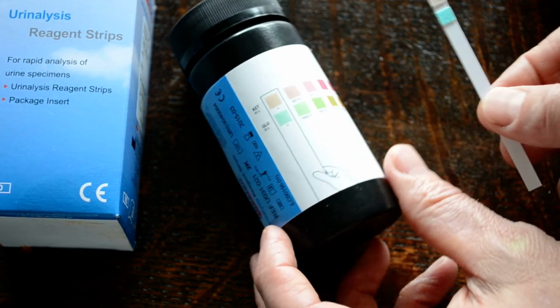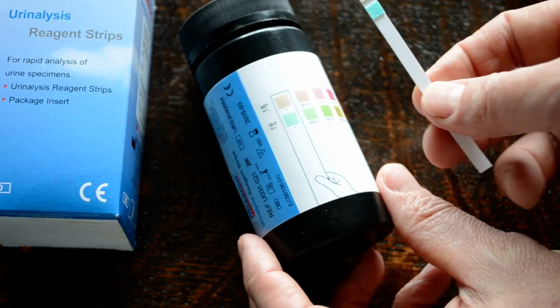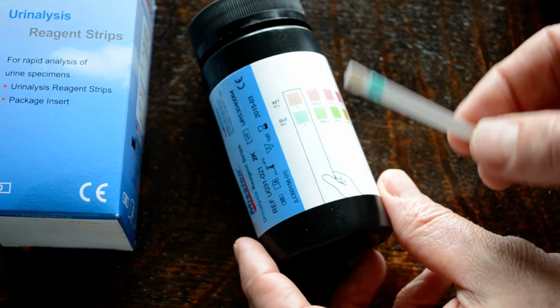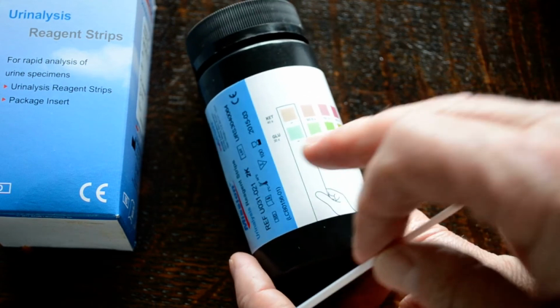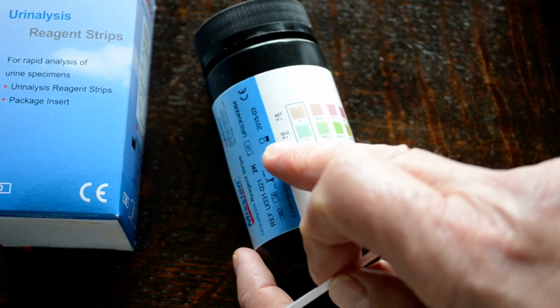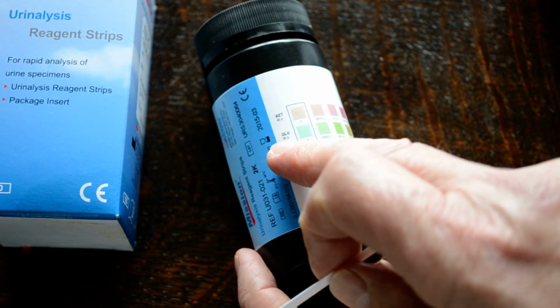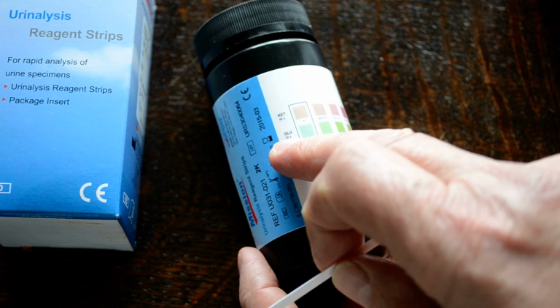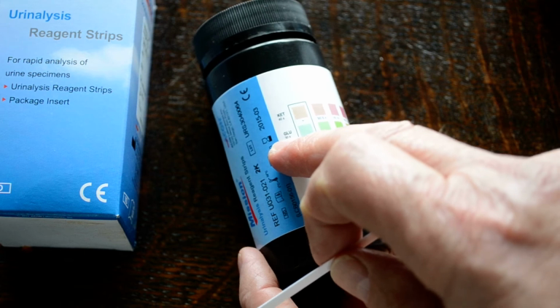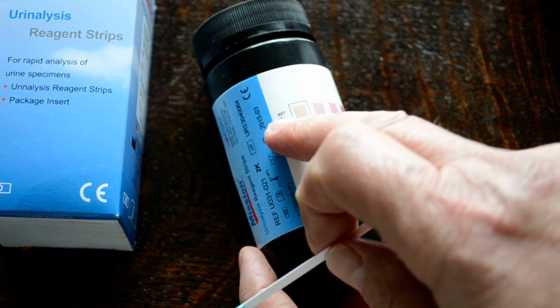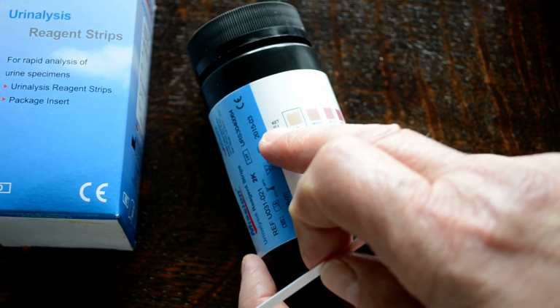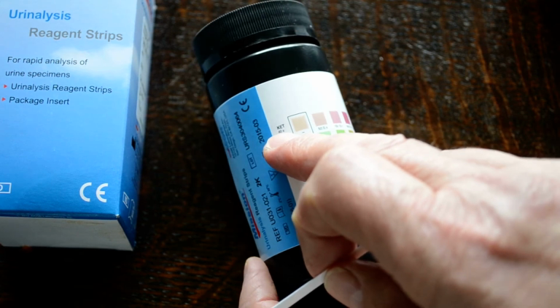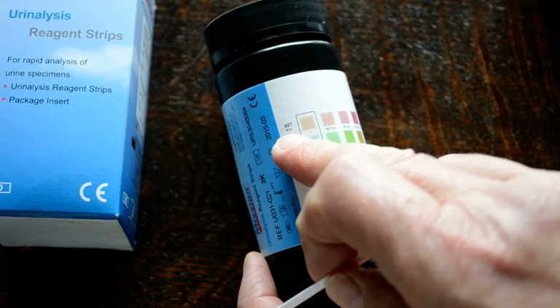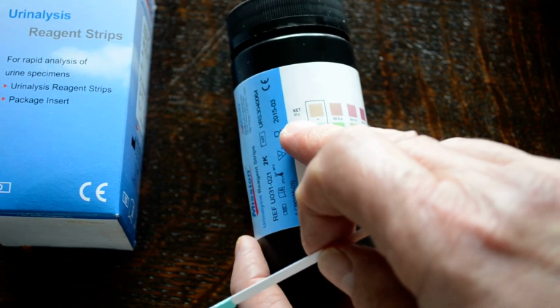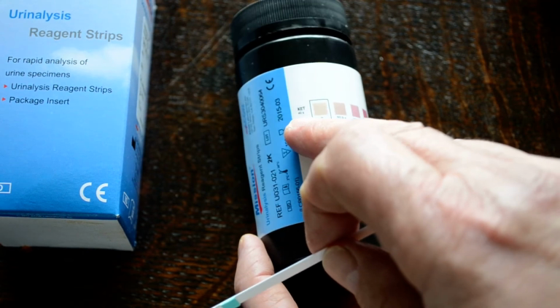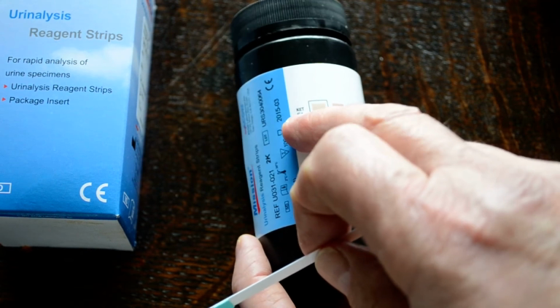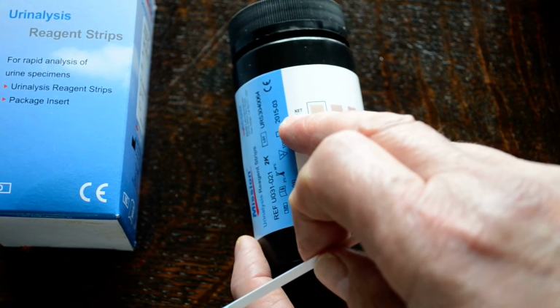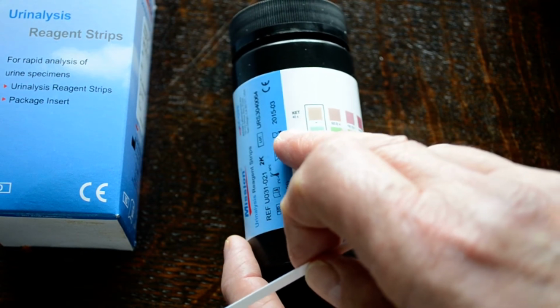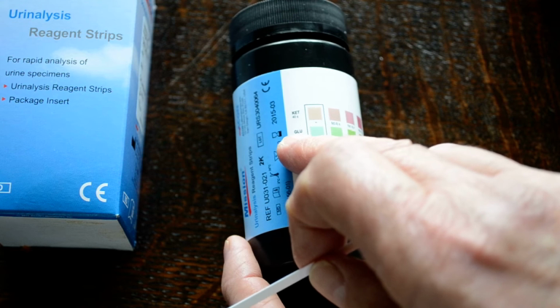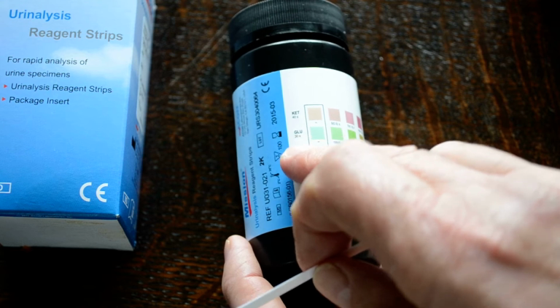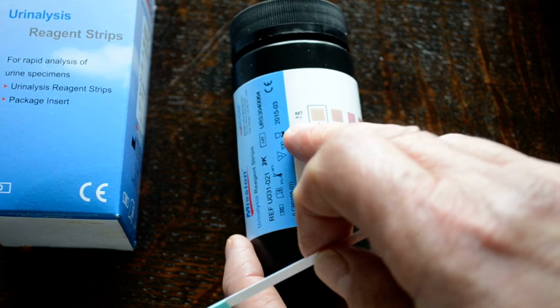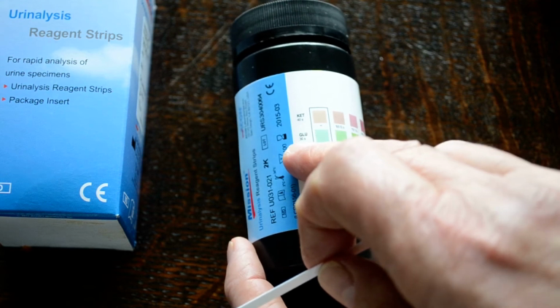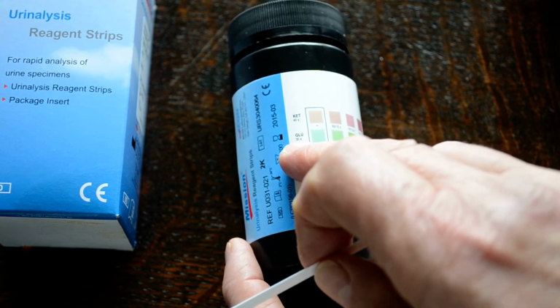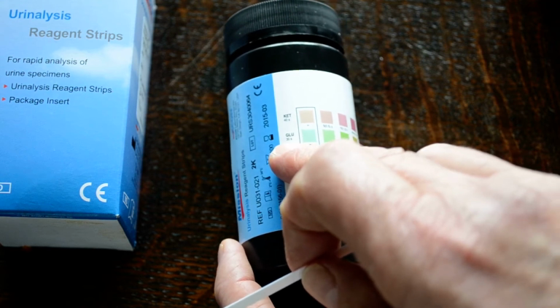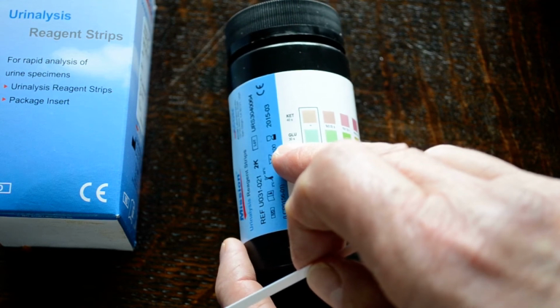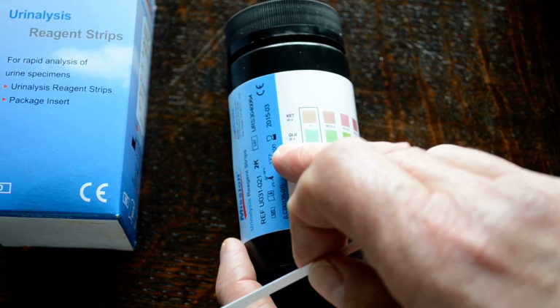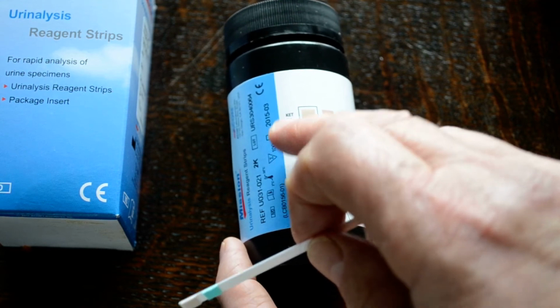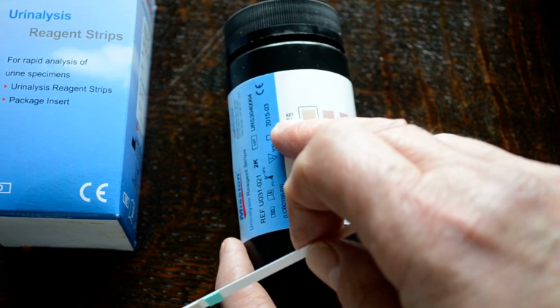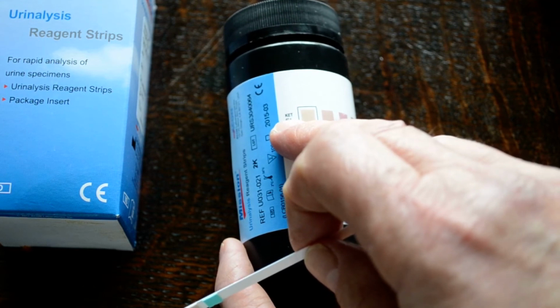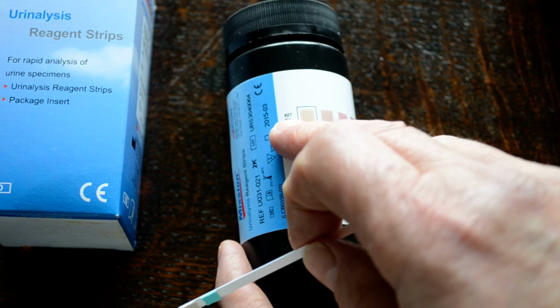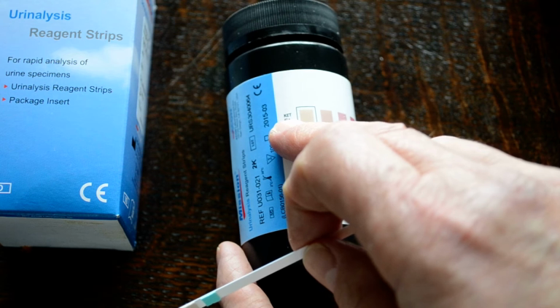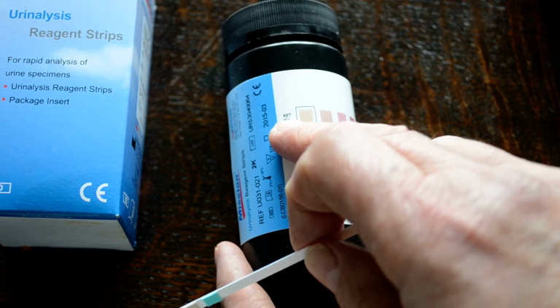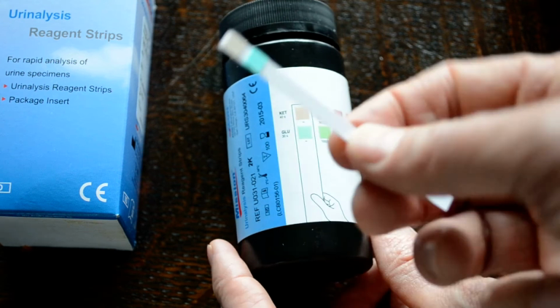Before you do this test, it's important to look at the read times in seconds, which are in very small print just below the abbreviations for KET and glucose. Glucose is the first to be read at 30 seconds, and ketones 10 seconds later at 40 seconds.